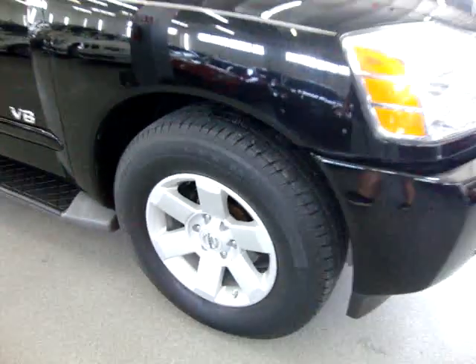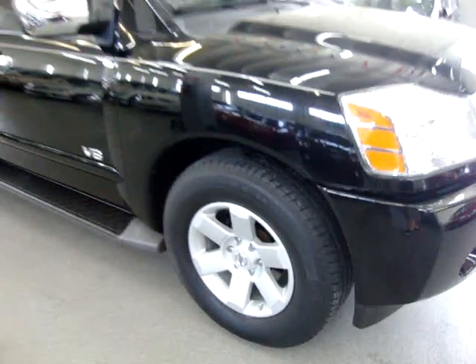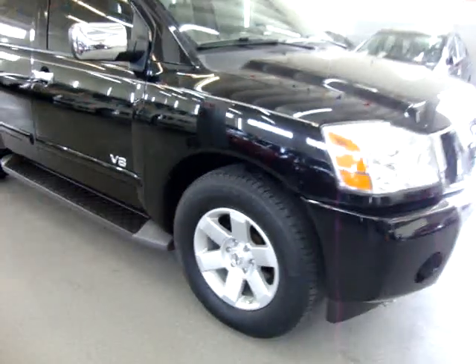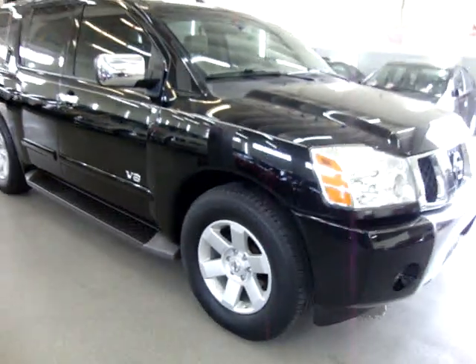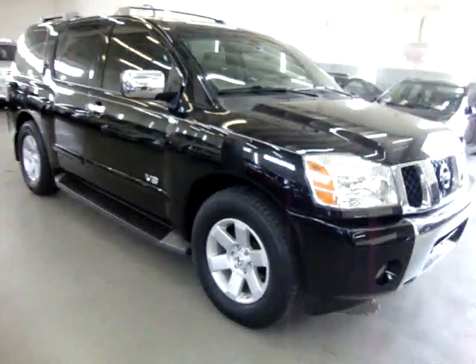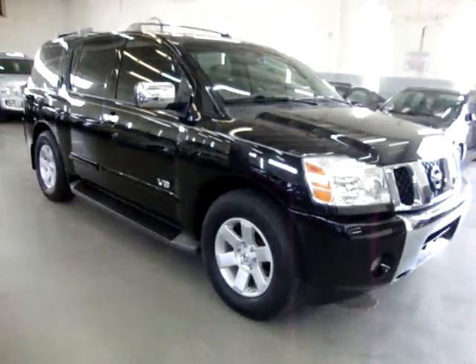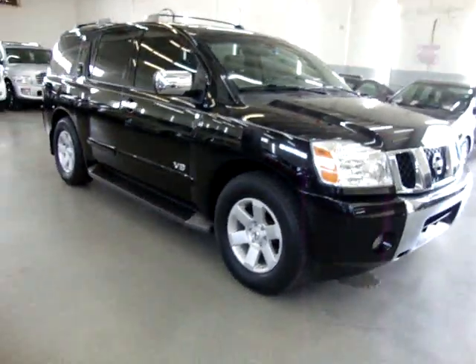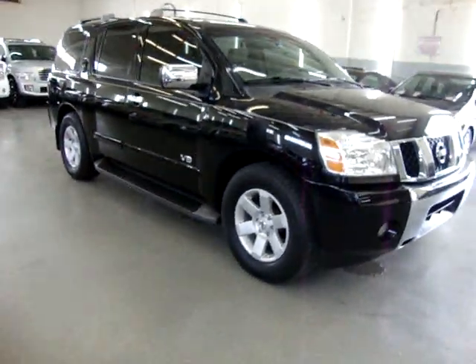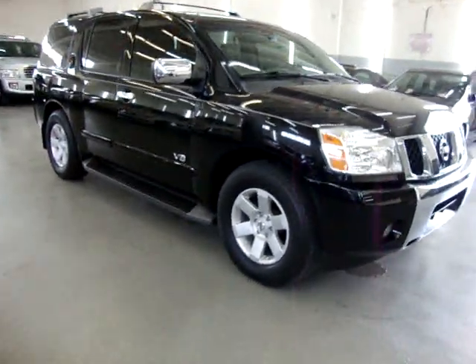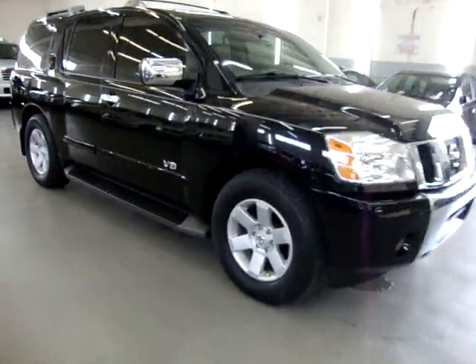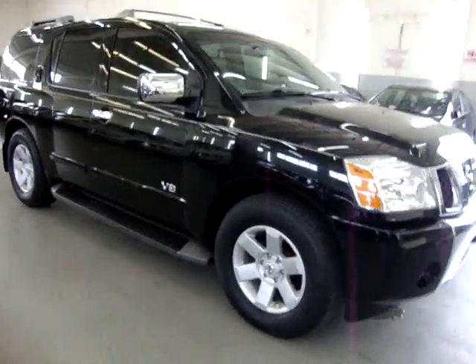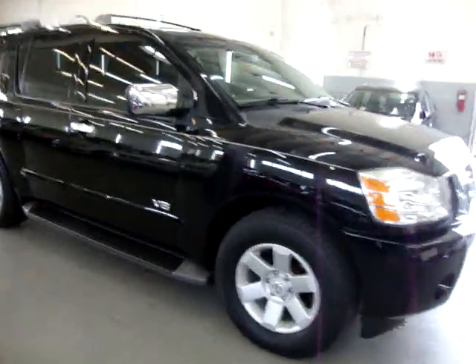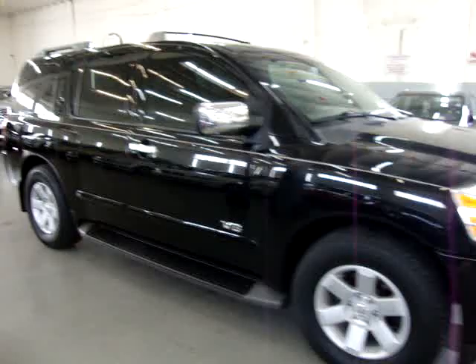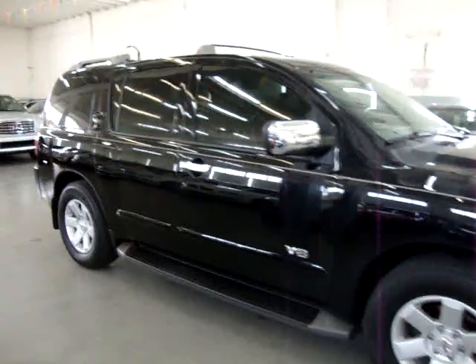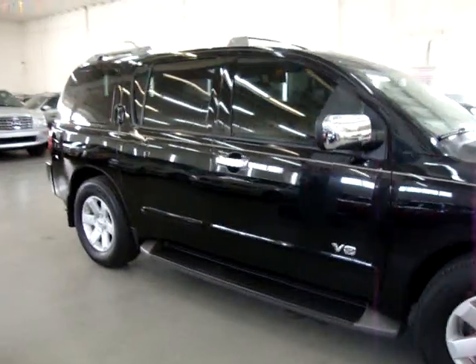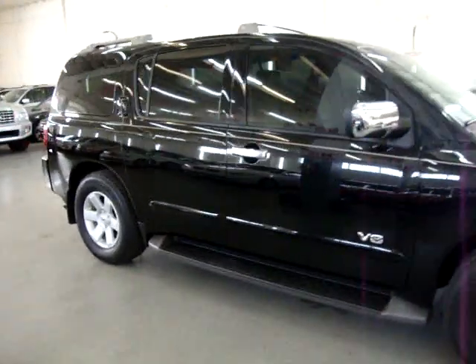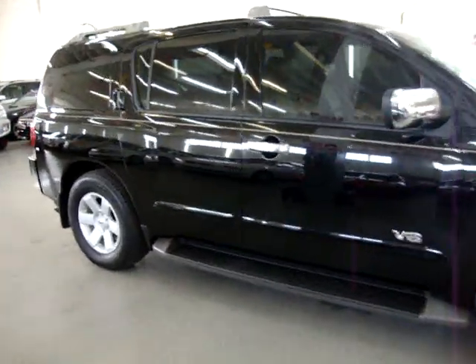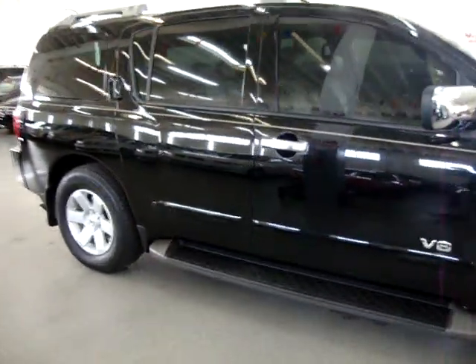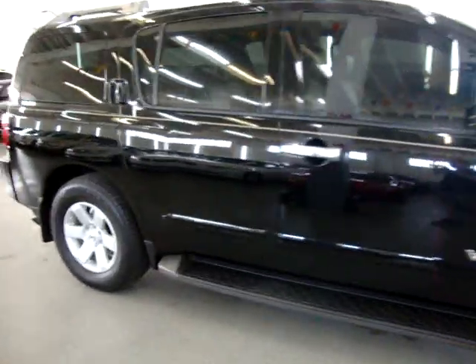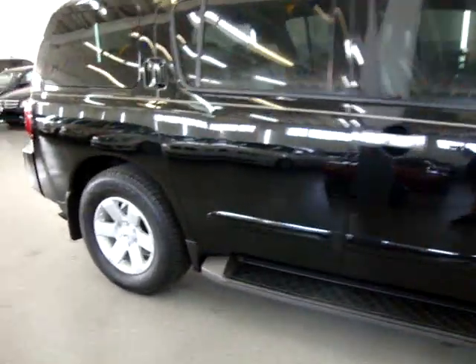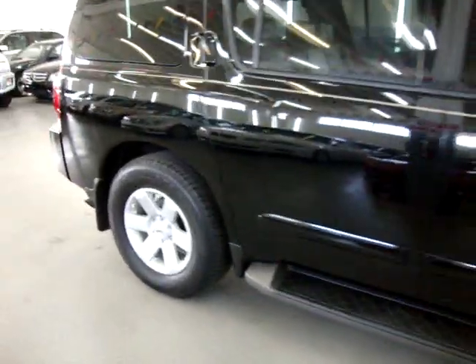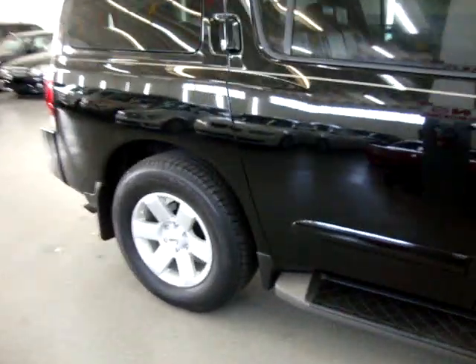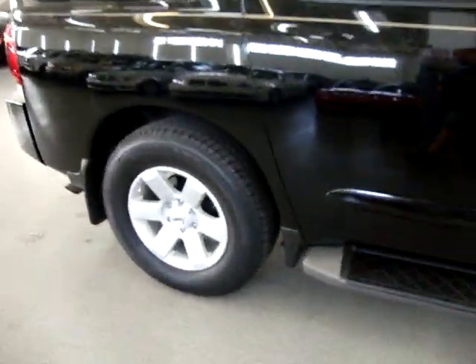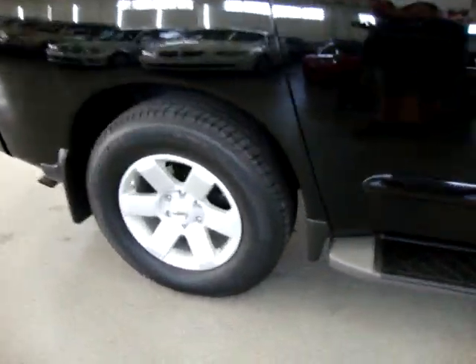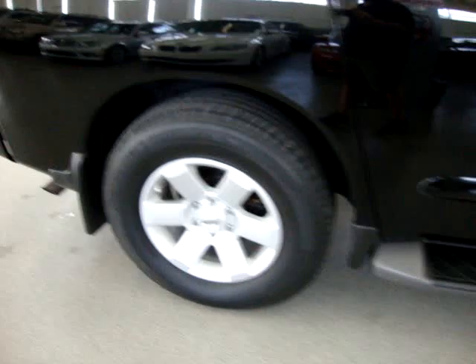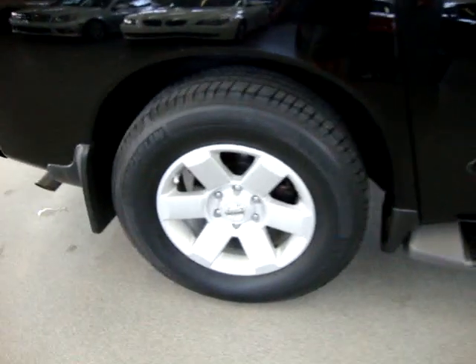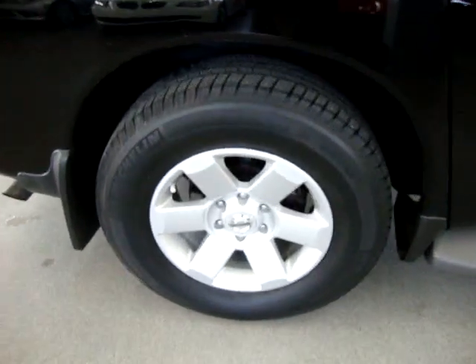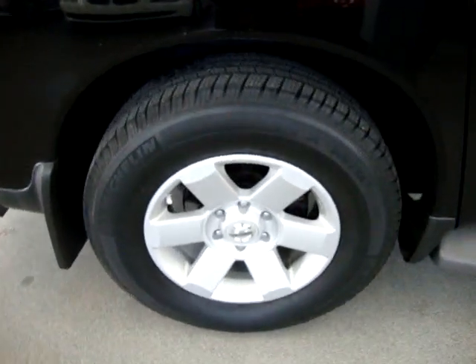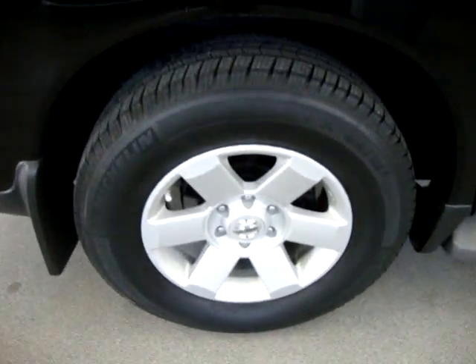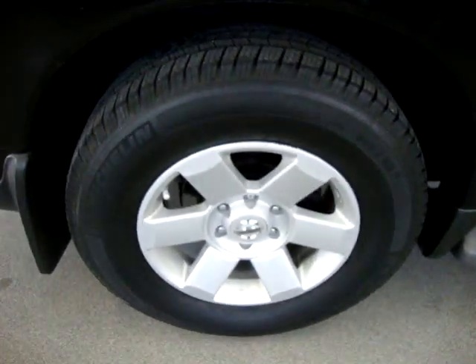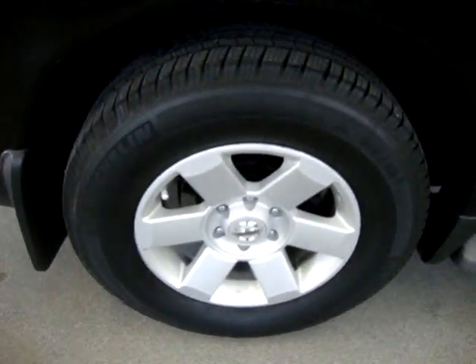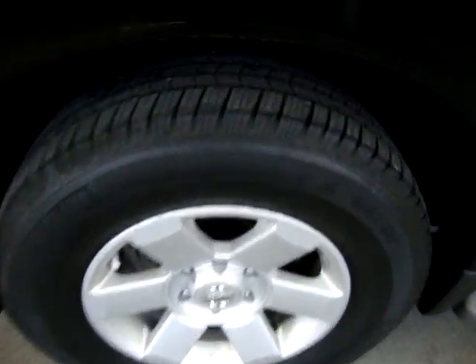It also features tire pressure monitoring sensors, roof rack with crossbars, factory running boards, power tailgate, power folding mirrors, heated seats, and a bunch of other options. Those are the ones I can just remember off the top of my head.